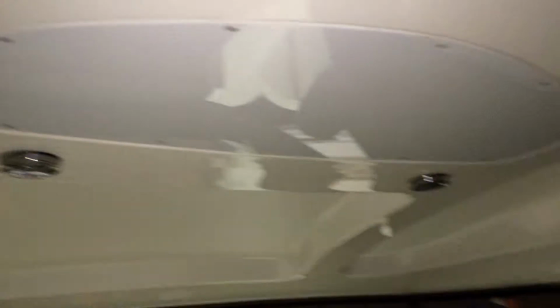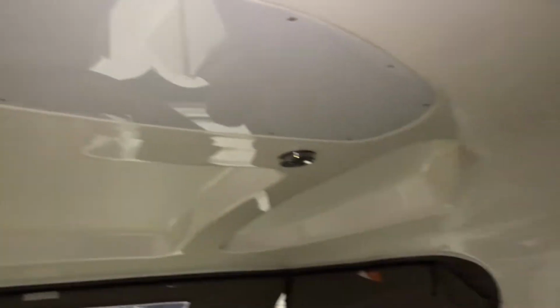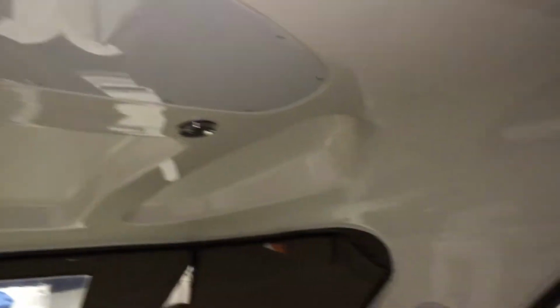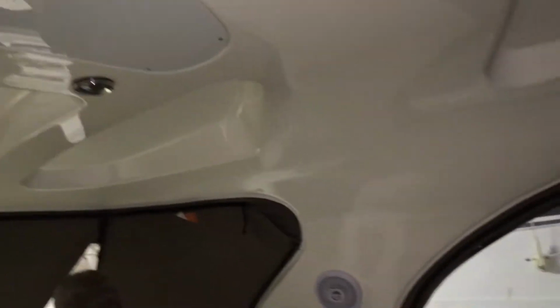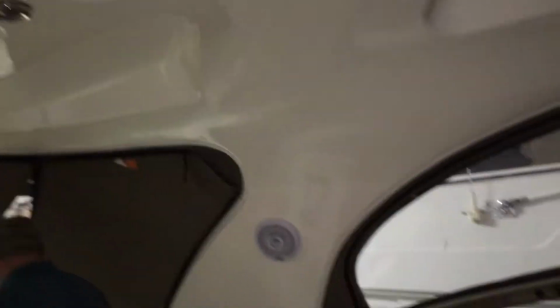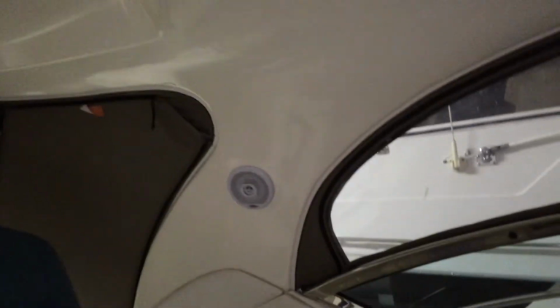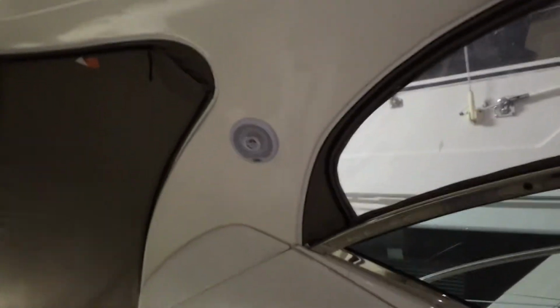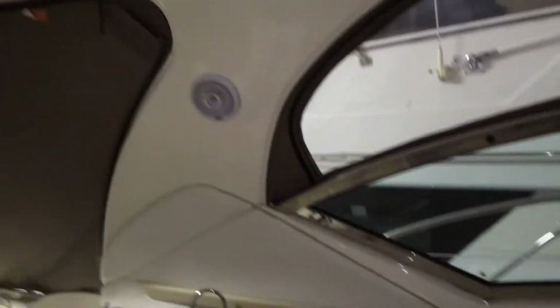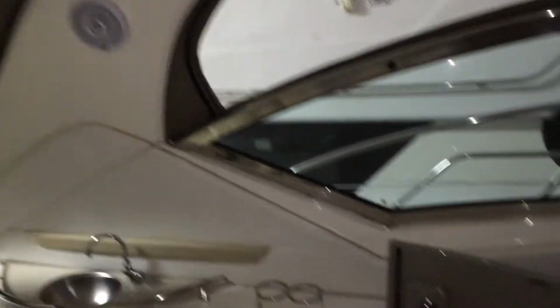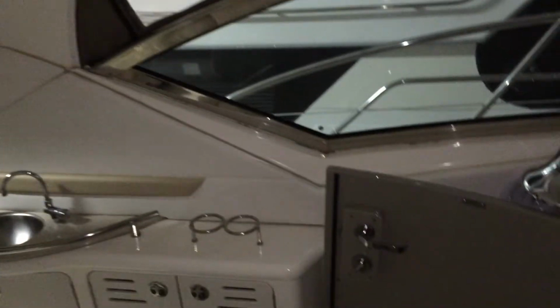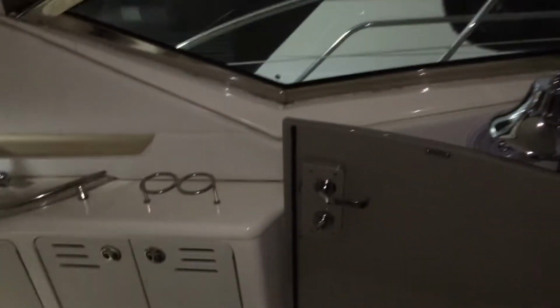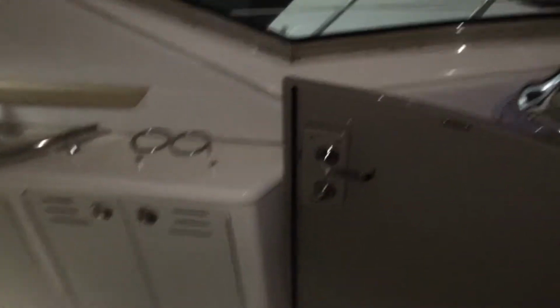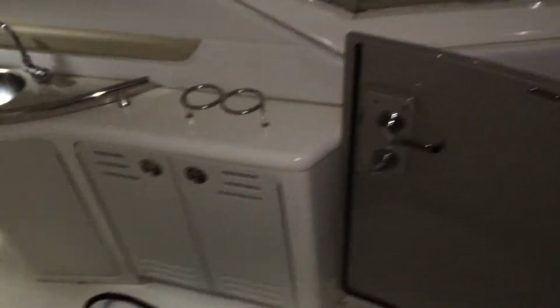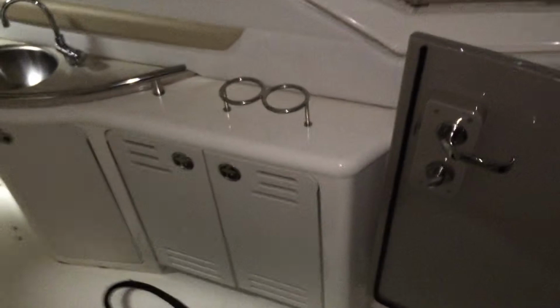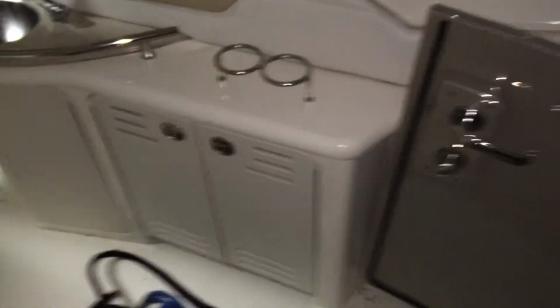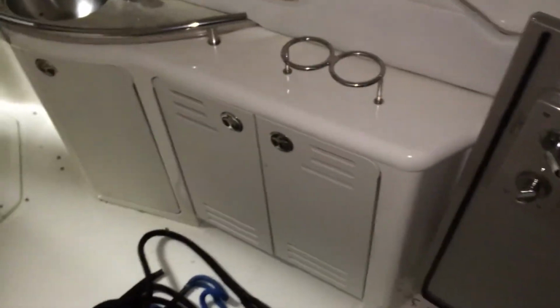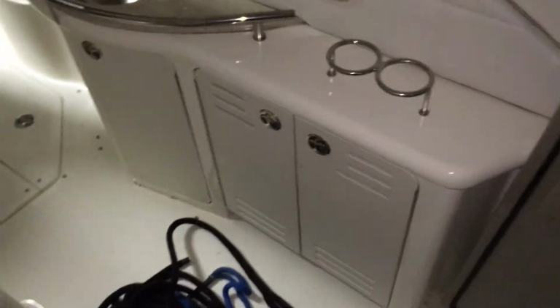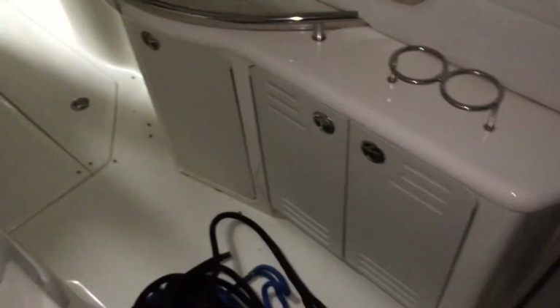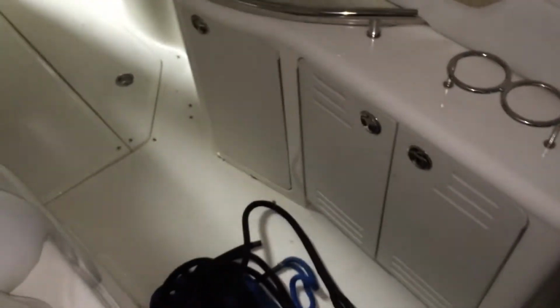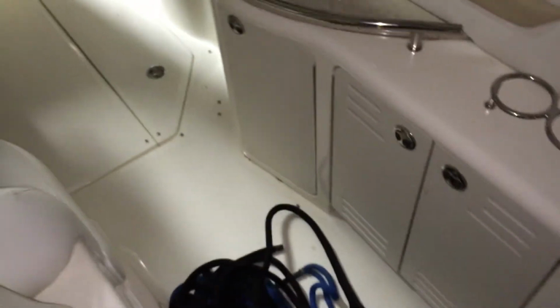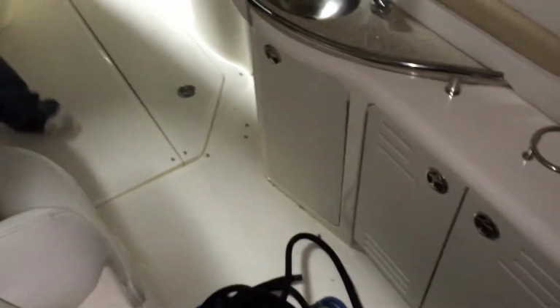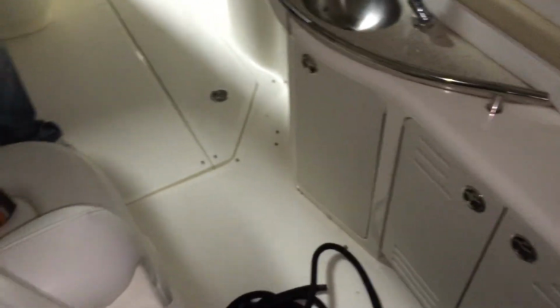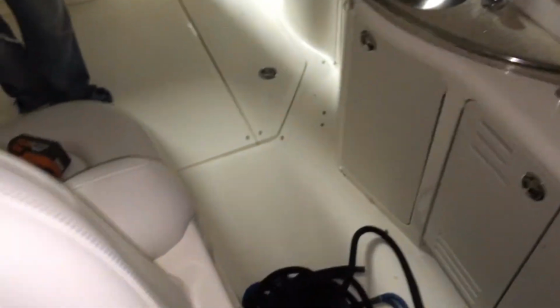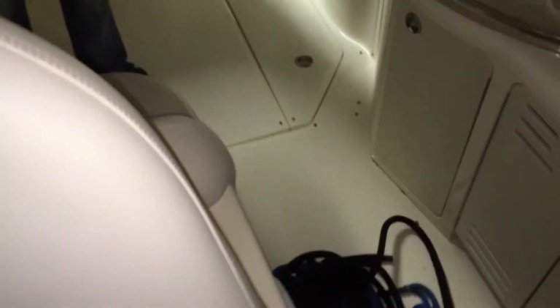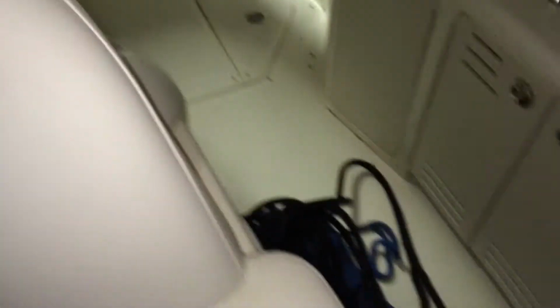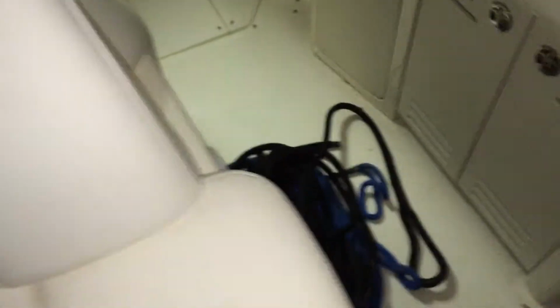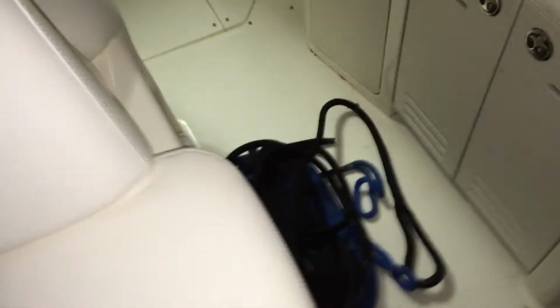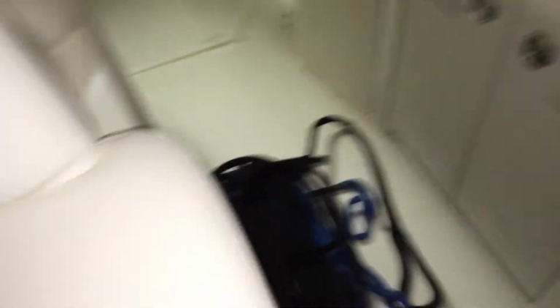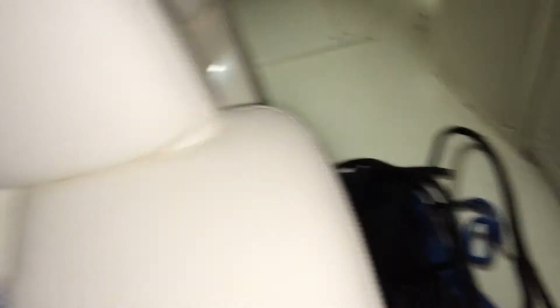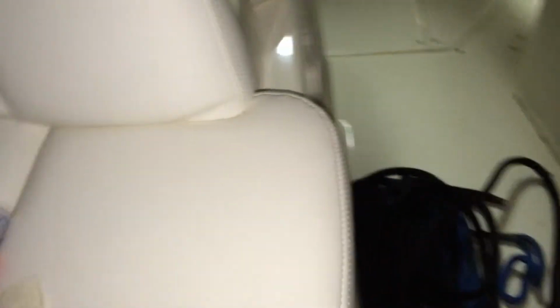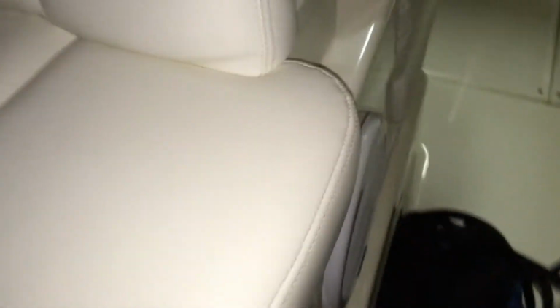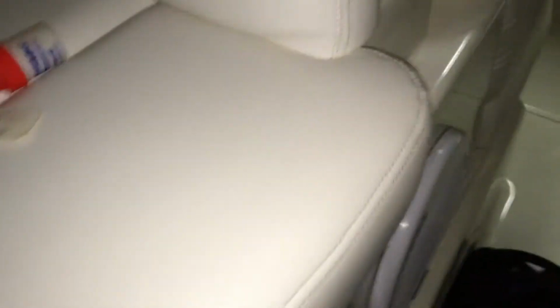The interior and cockpit look real good. The carpet isn't in the boat — it's stored away at the customer's house — so I'm going to assume it's in as good a condition as everything else.